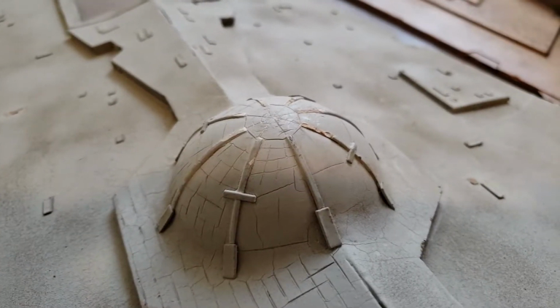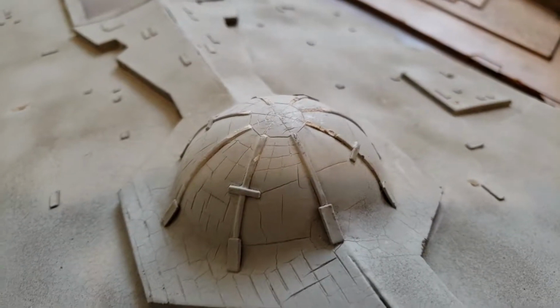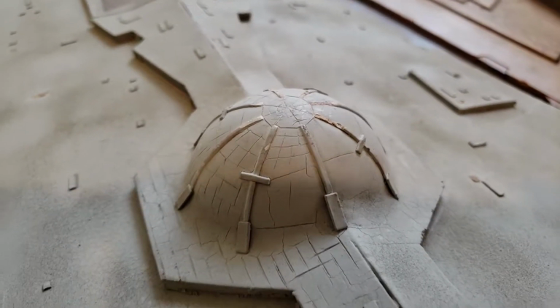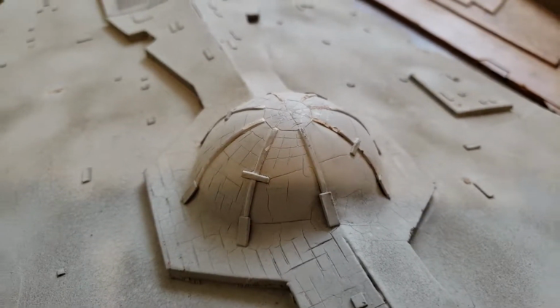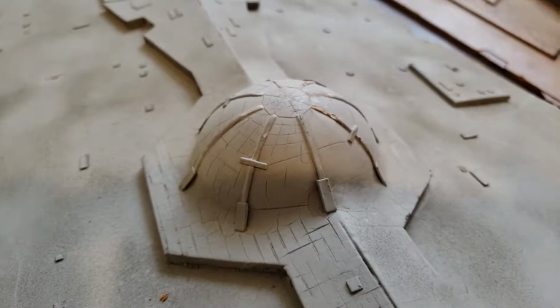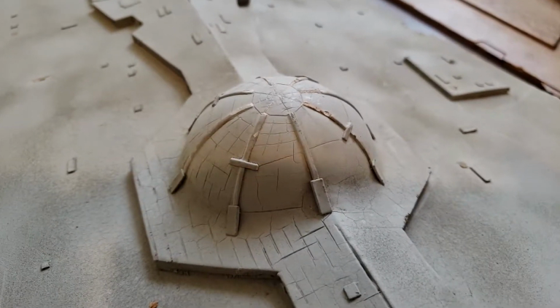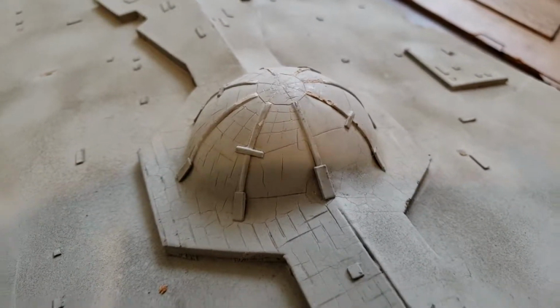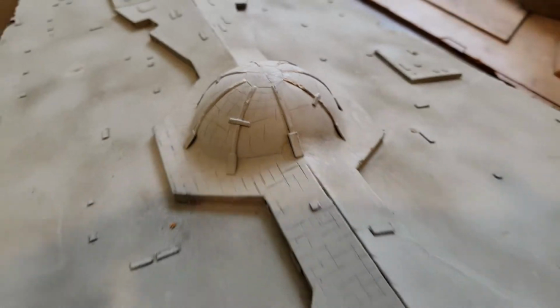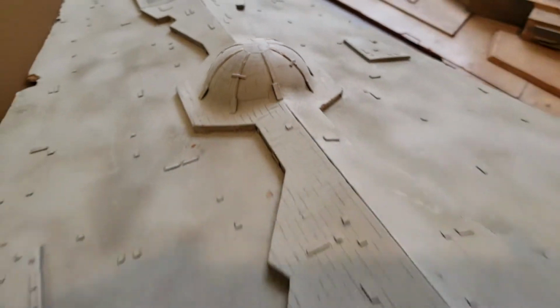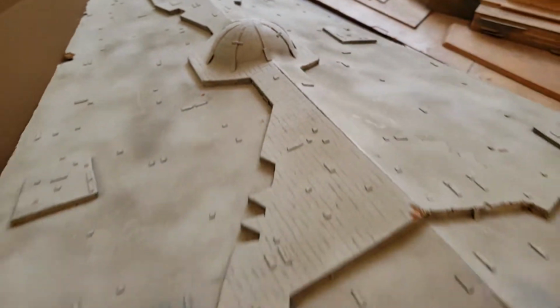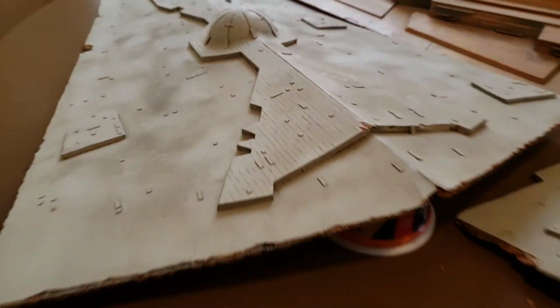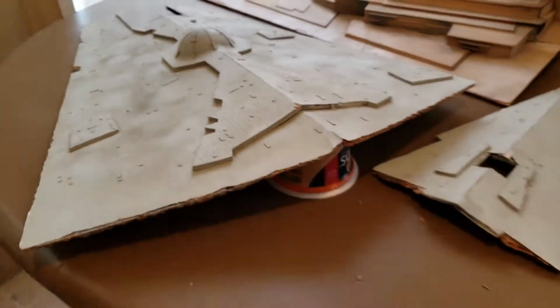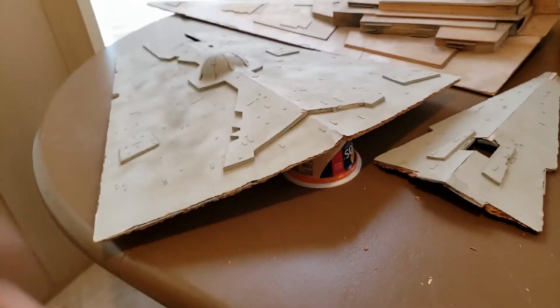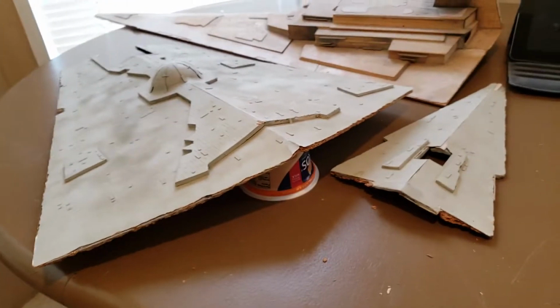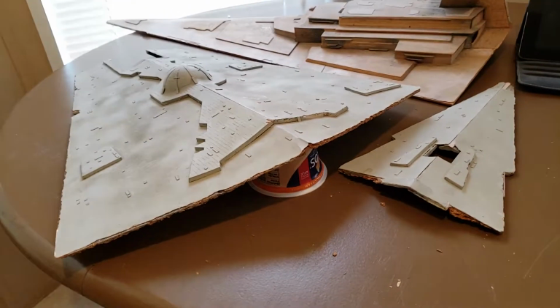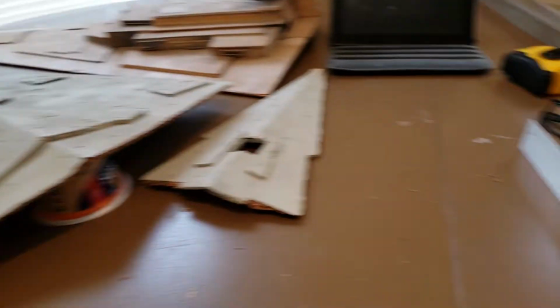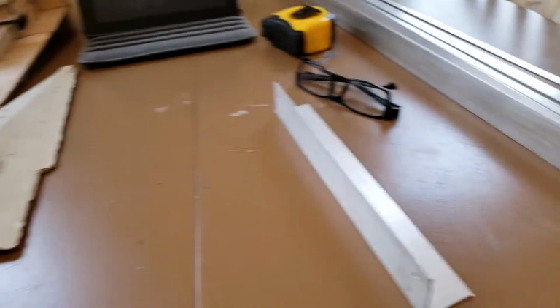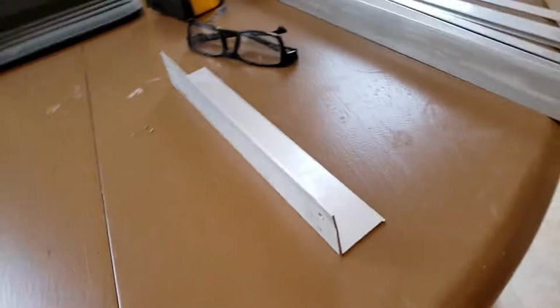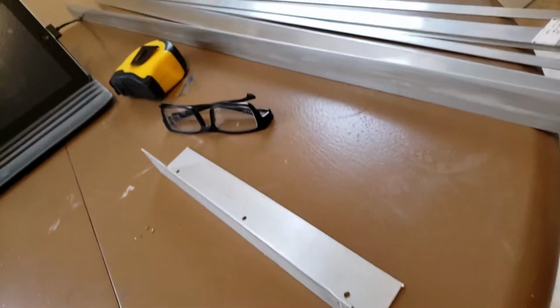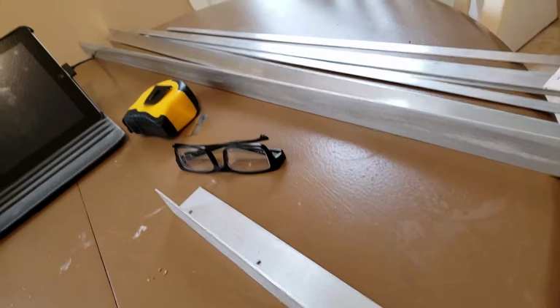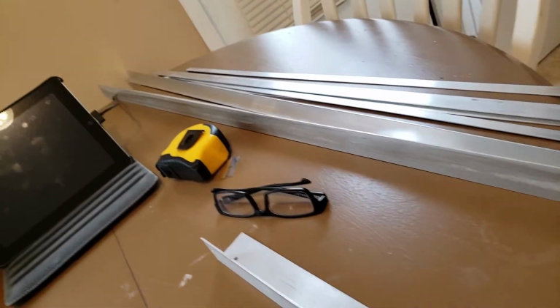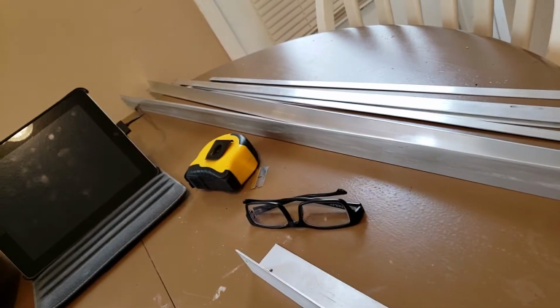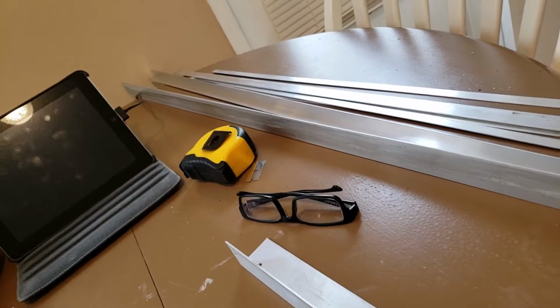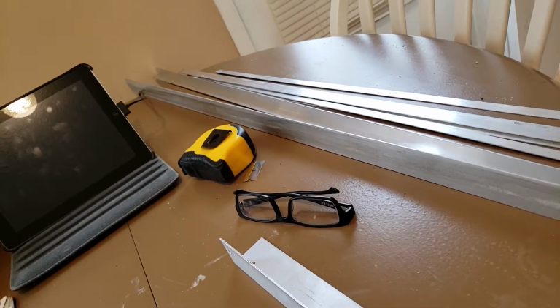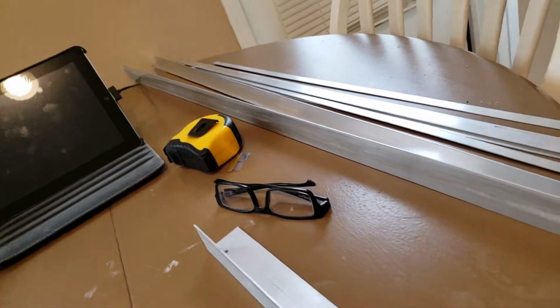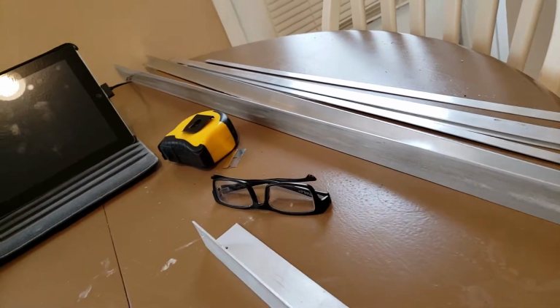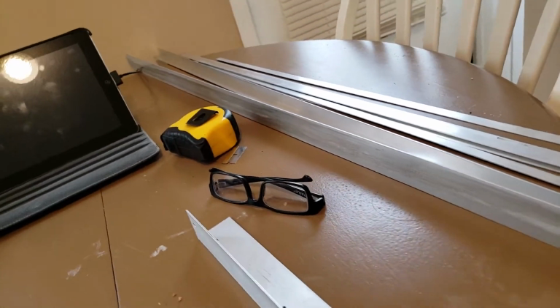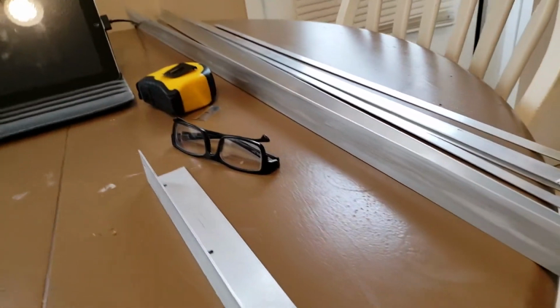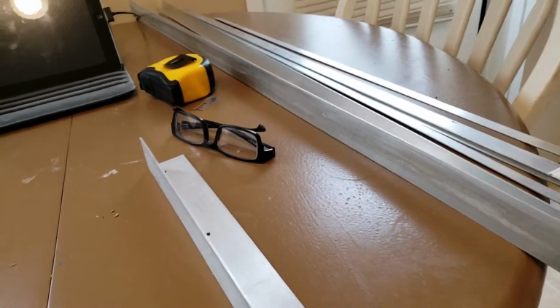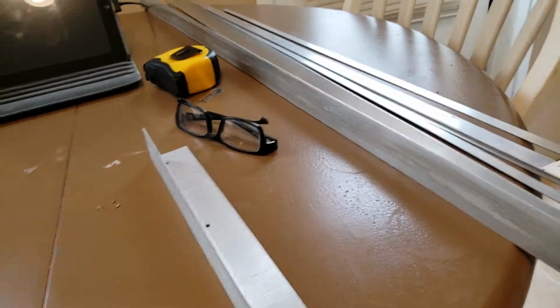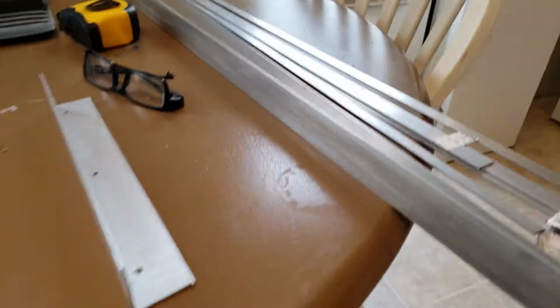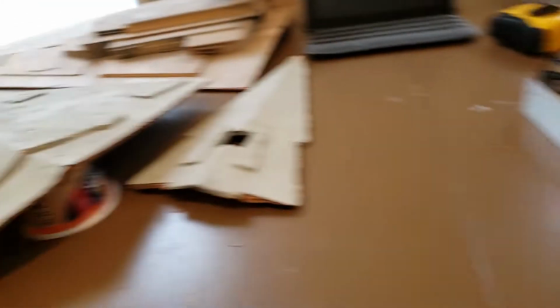This is going to be my first day working on this. My main goal for the day is to figure out making an internal skeleton for this.